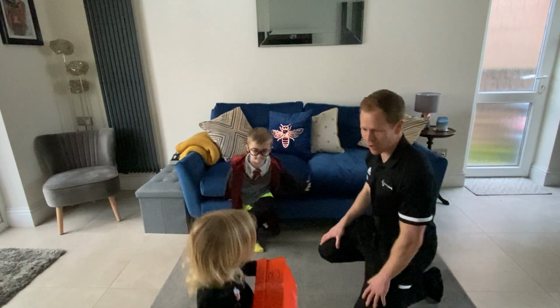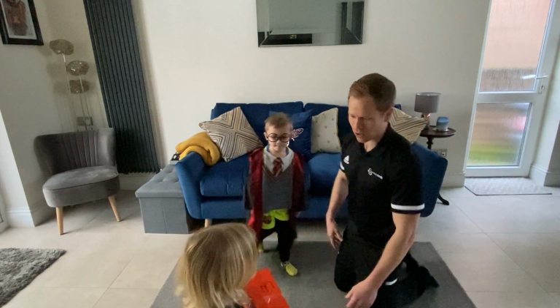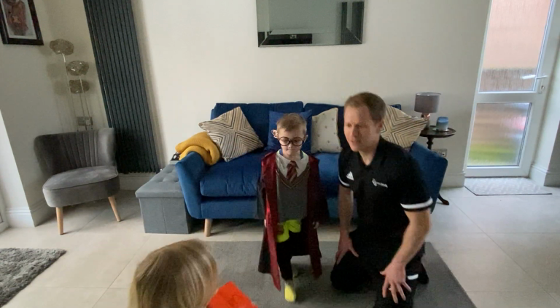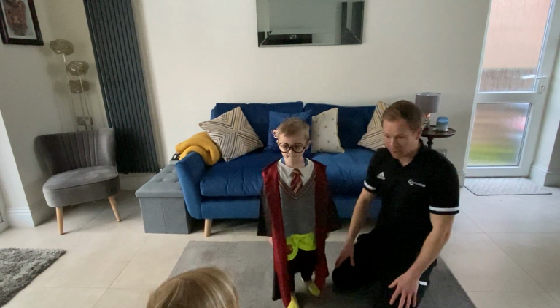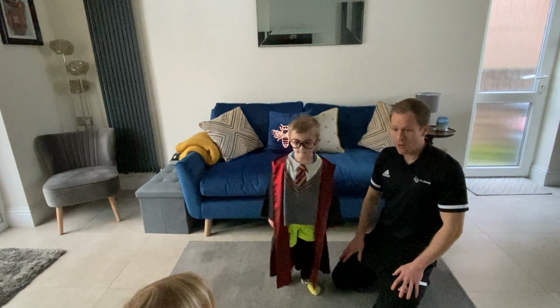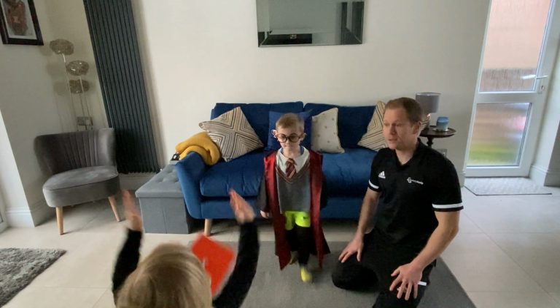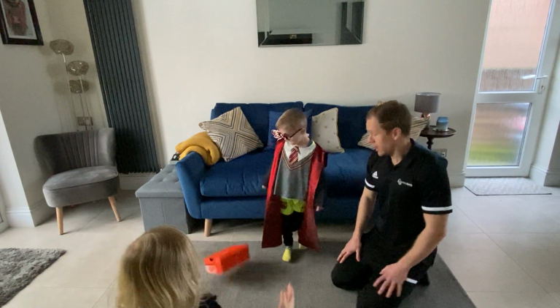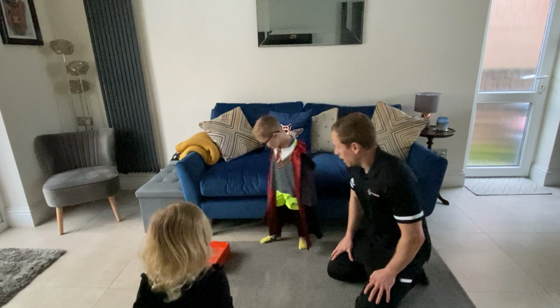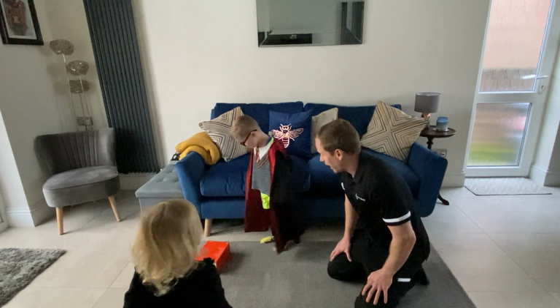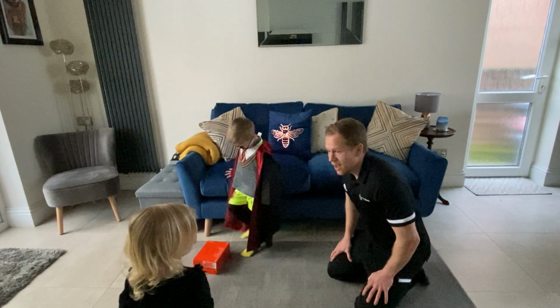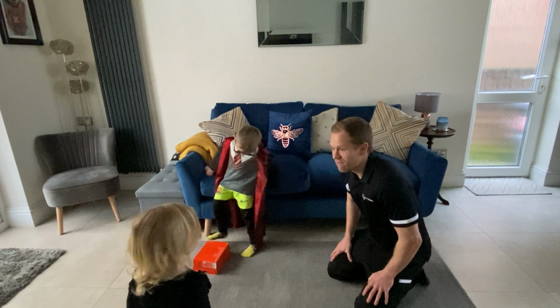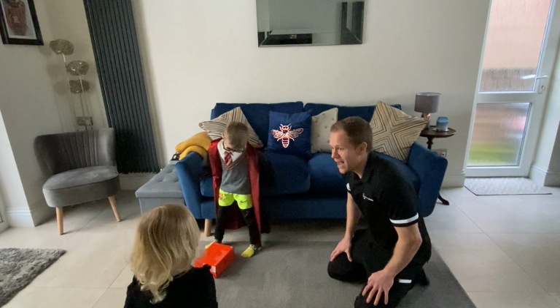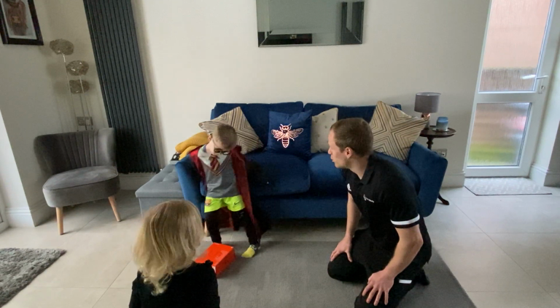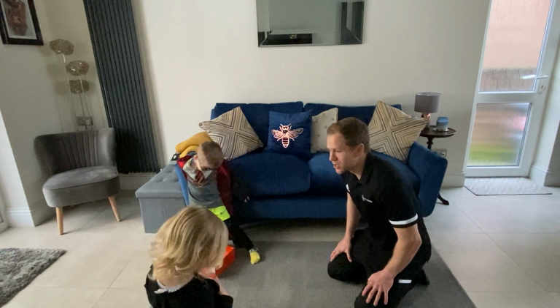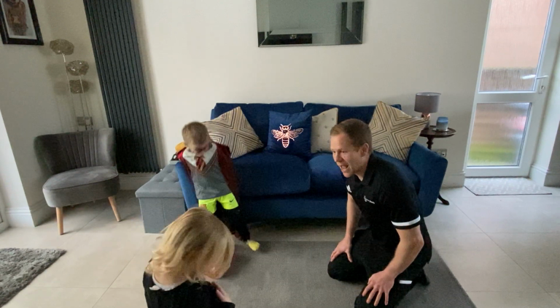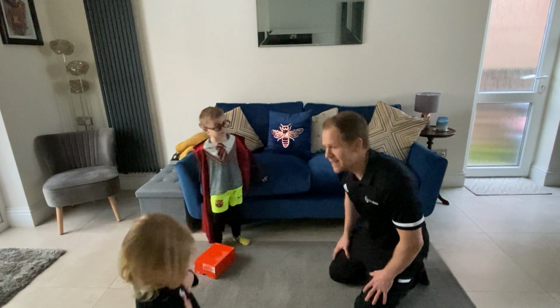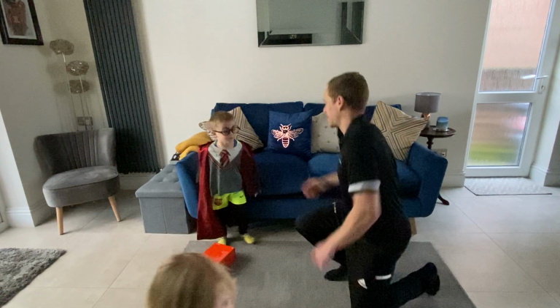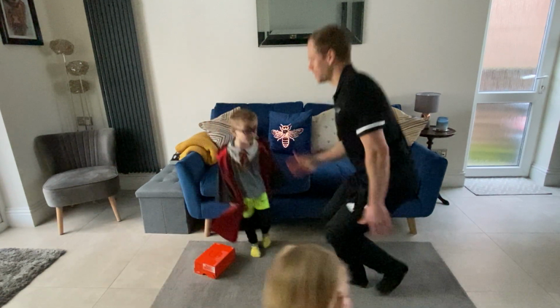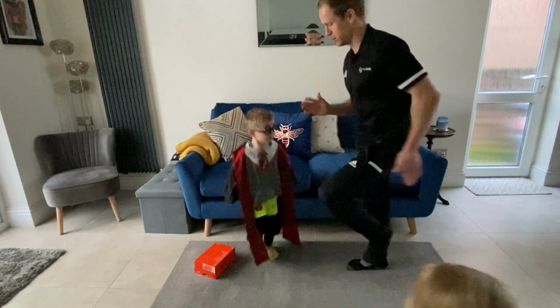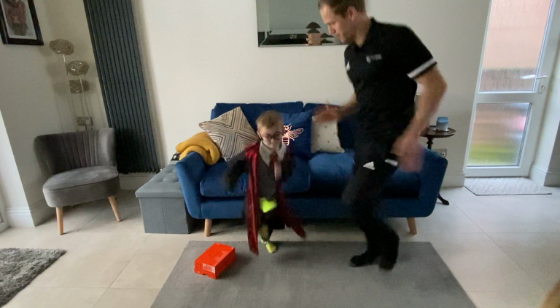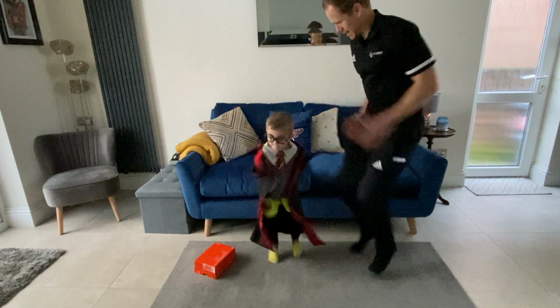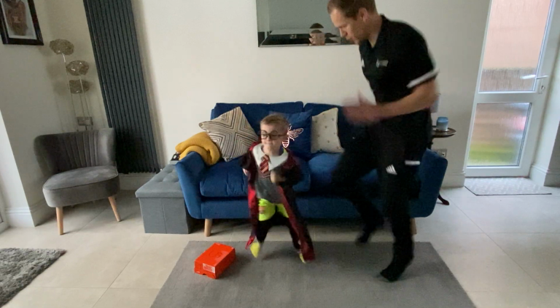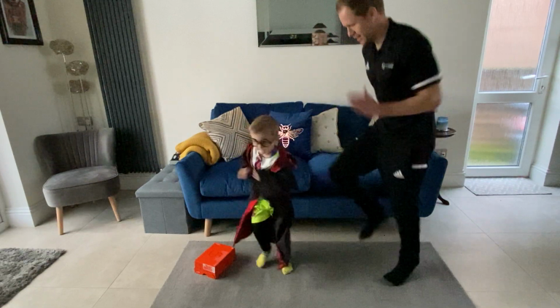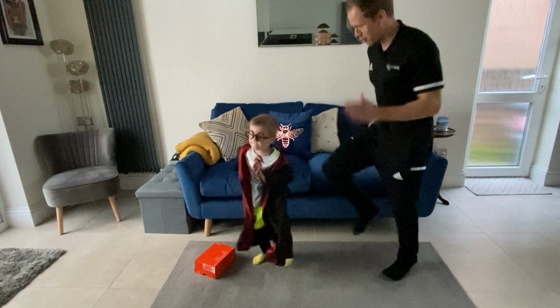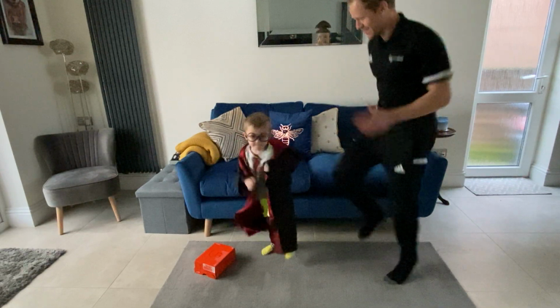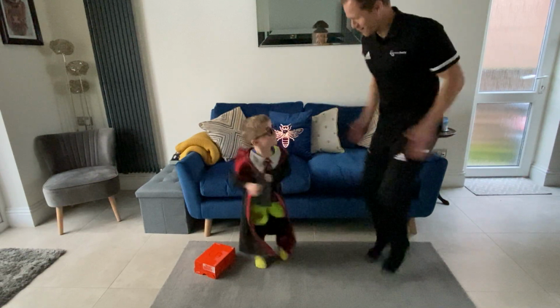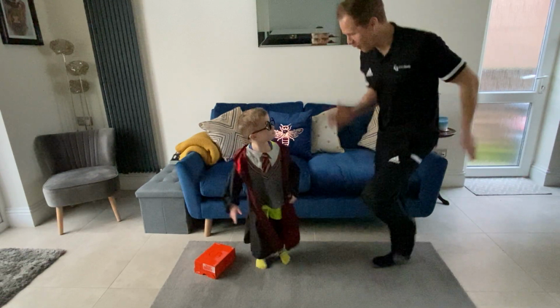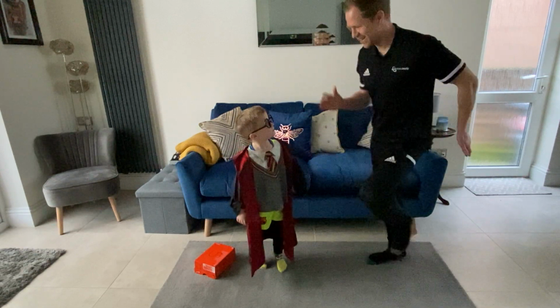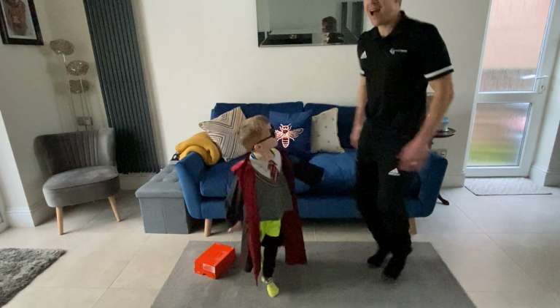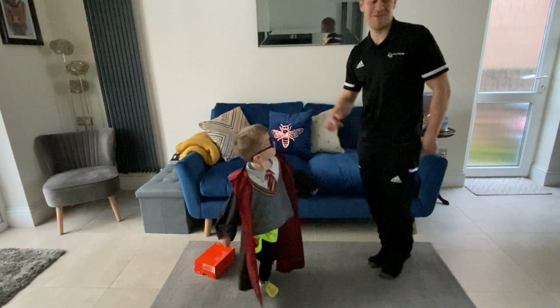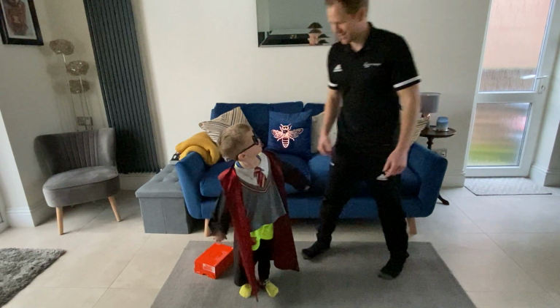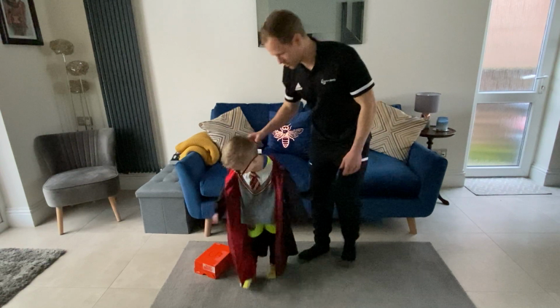Do you want to have one last go? Yeah! Big throw. It's a five, which was high knees. Ready? Go! One, two, three, four, five.